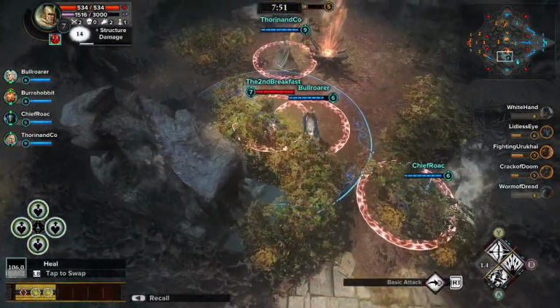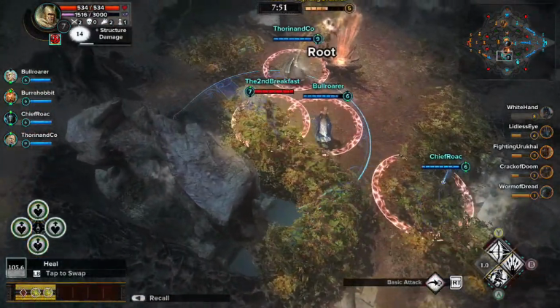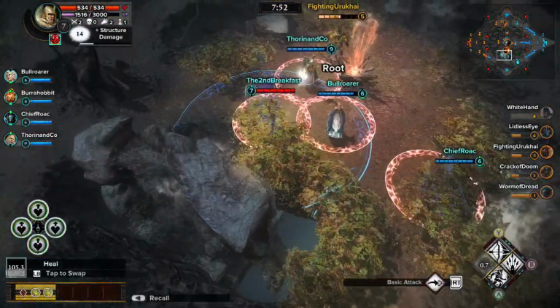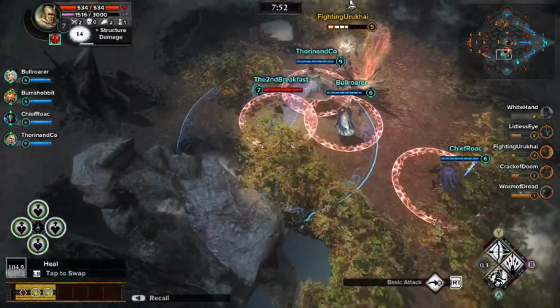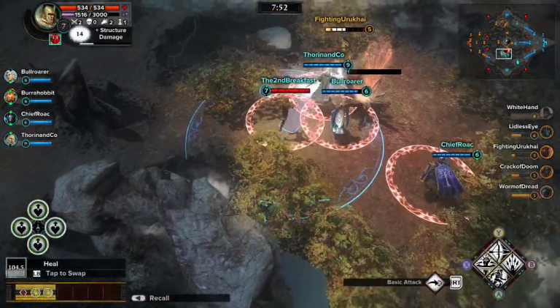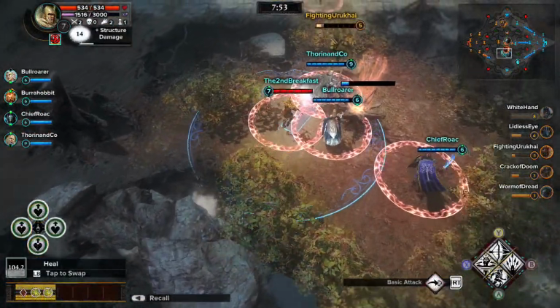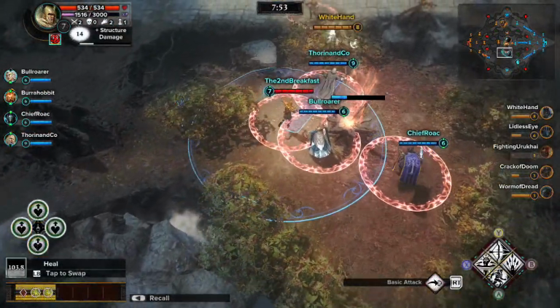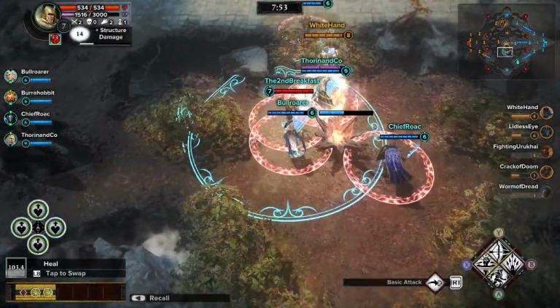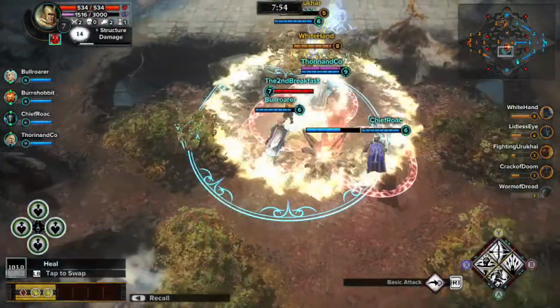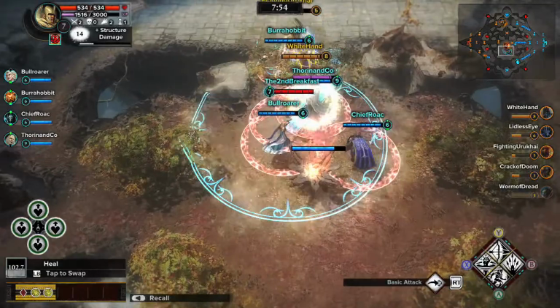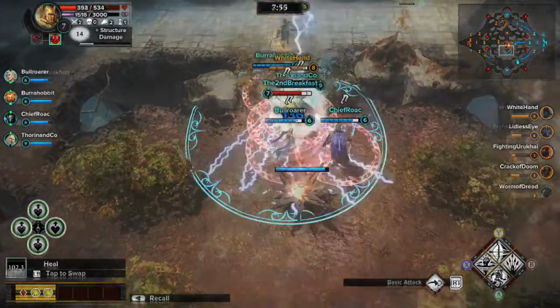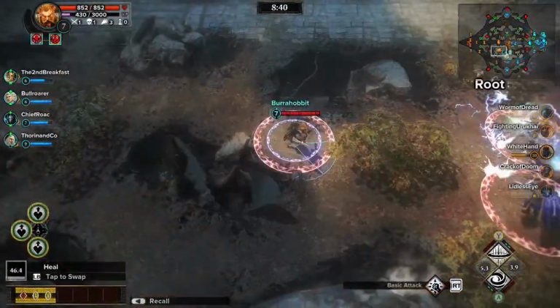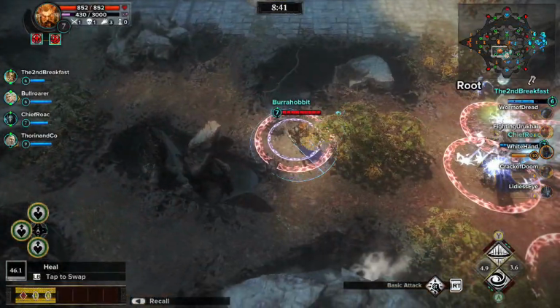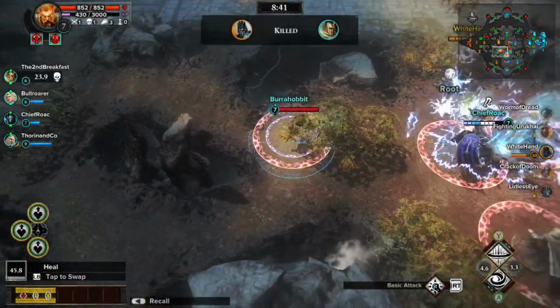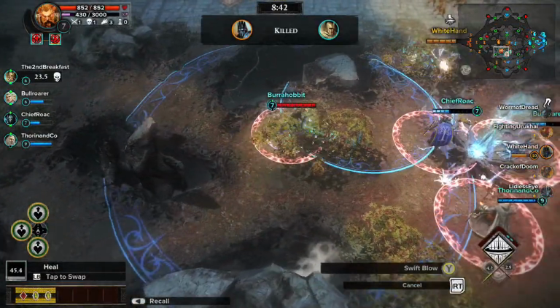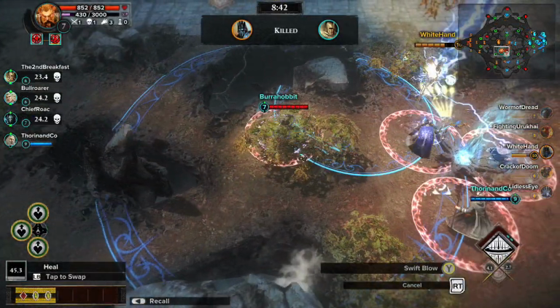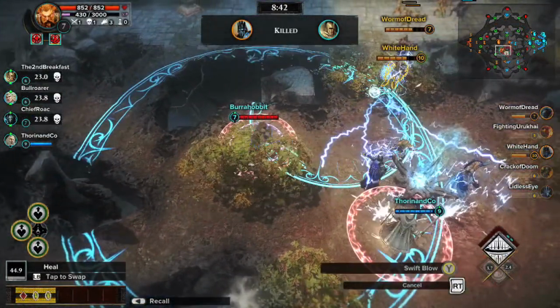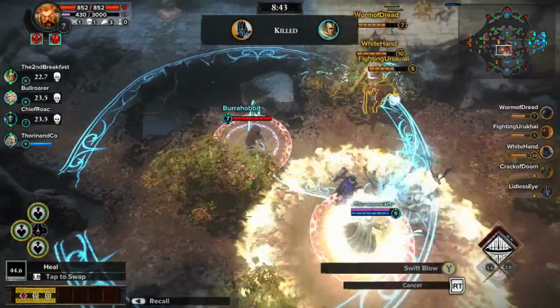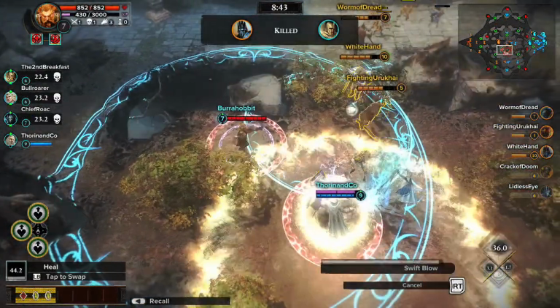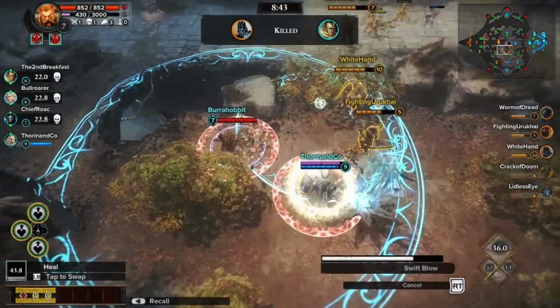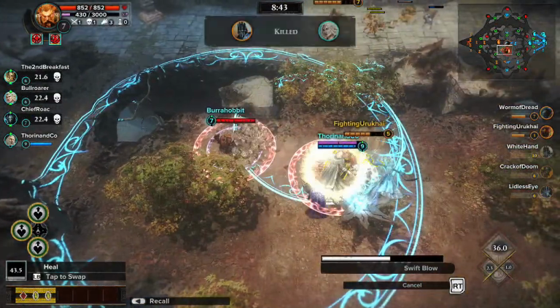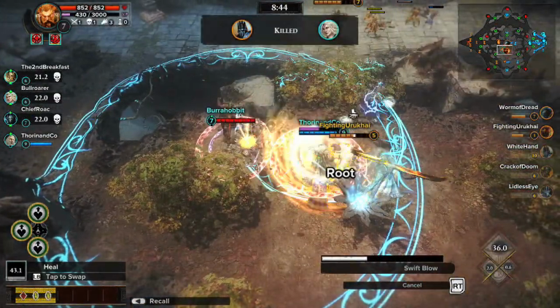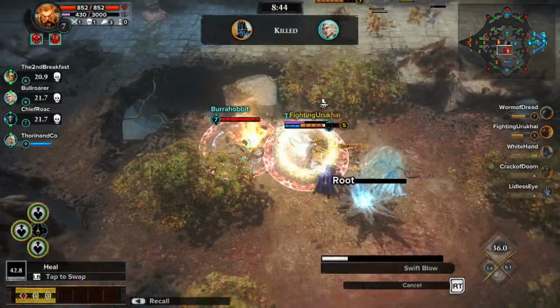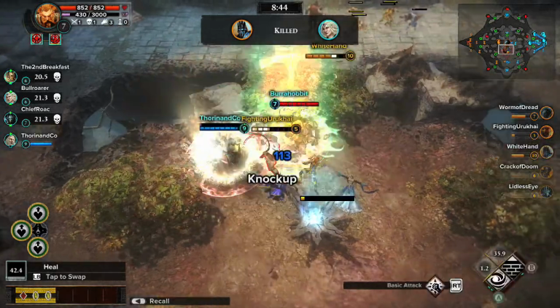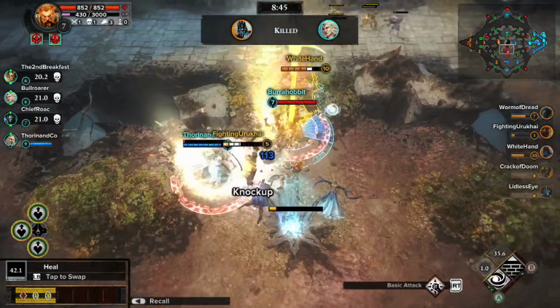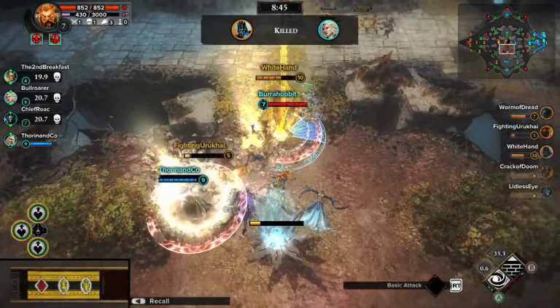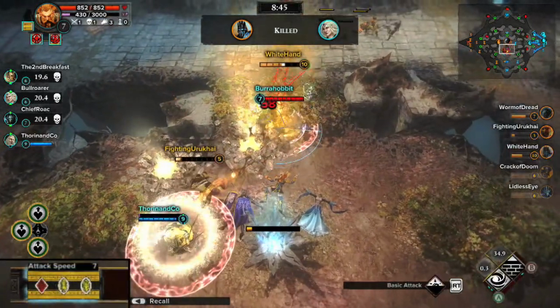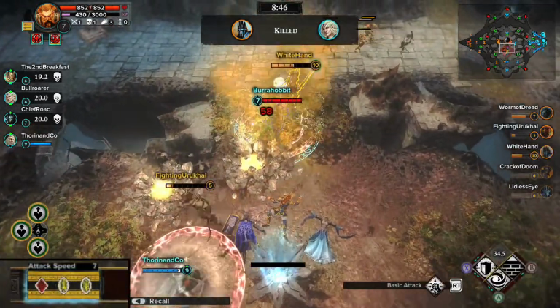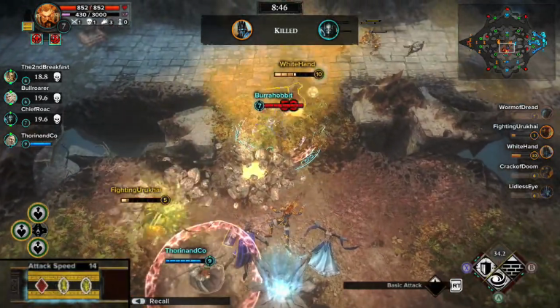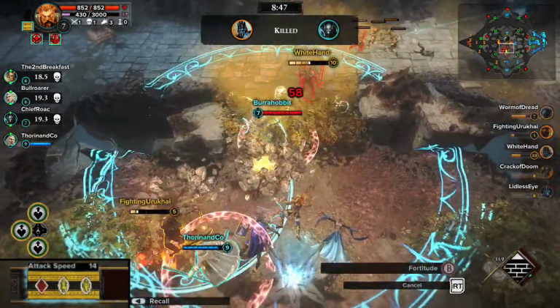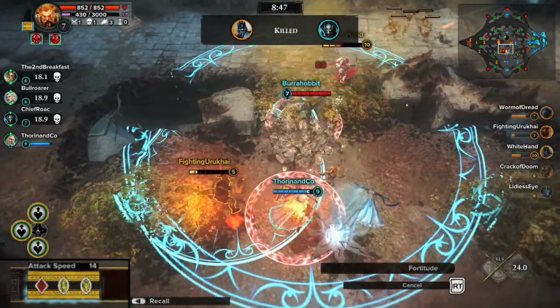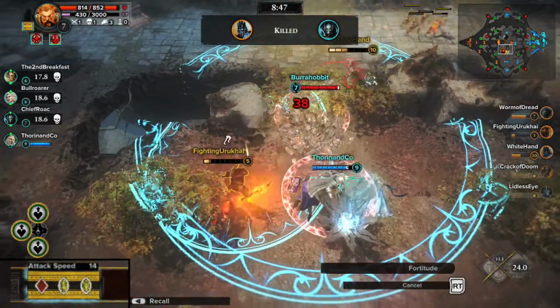Team up and attack lone Guardians while capturing and maintaining shrines. Relics and gems may be active, providing Guardians with offensive and defensive enhancements.